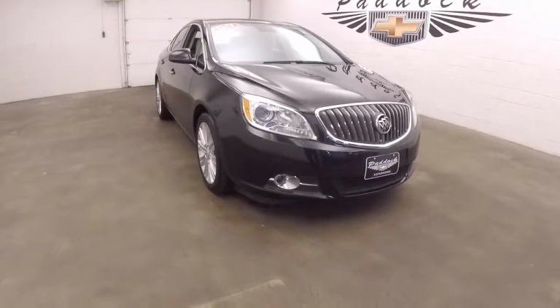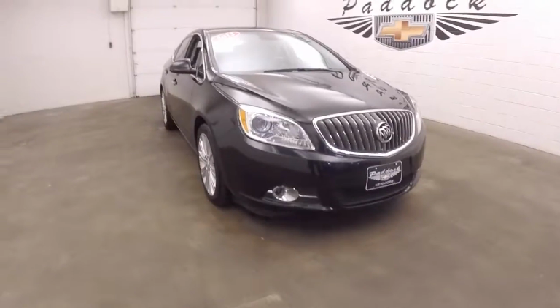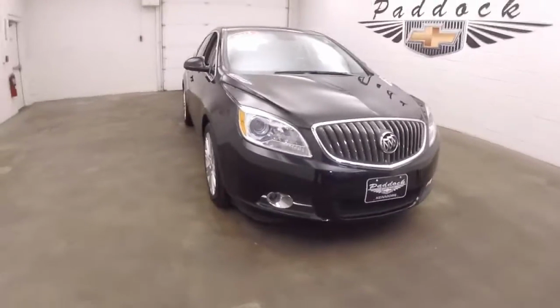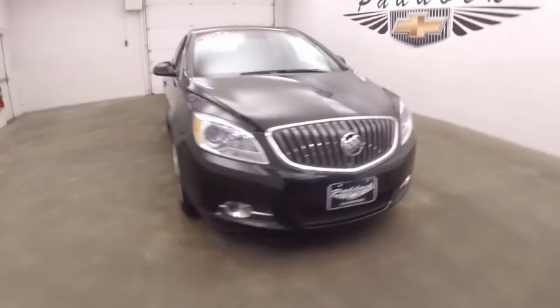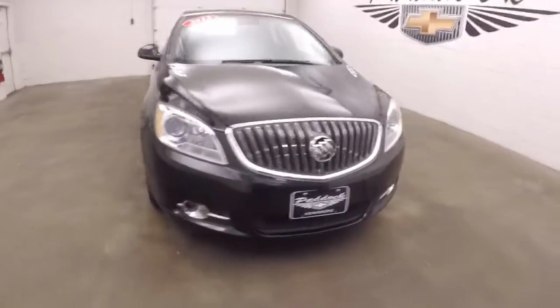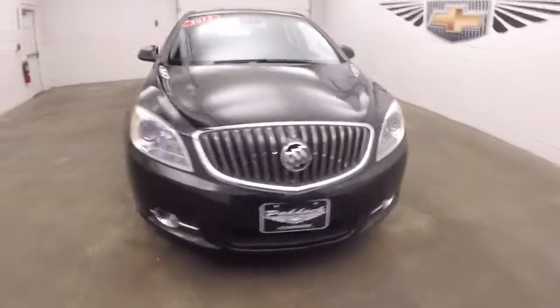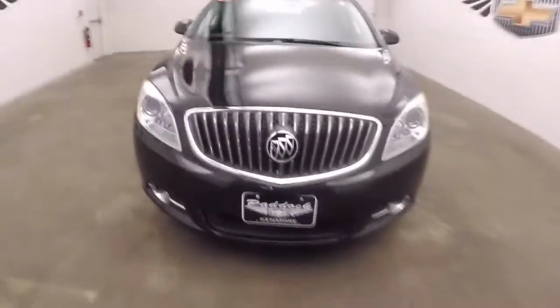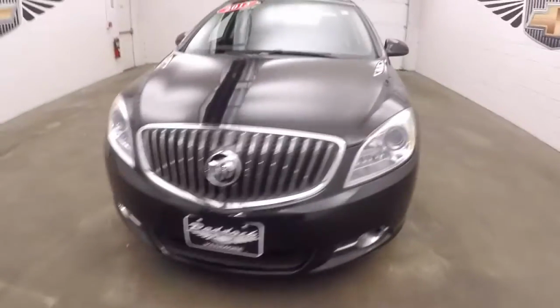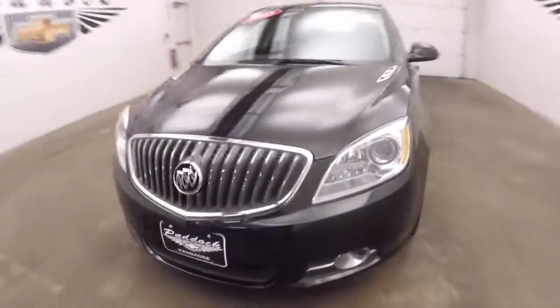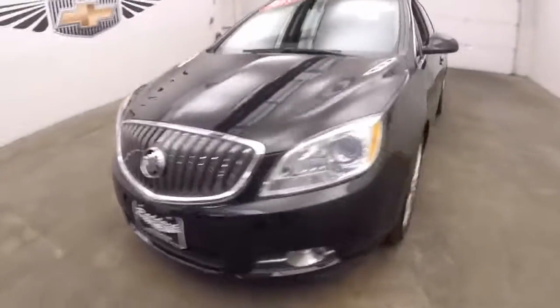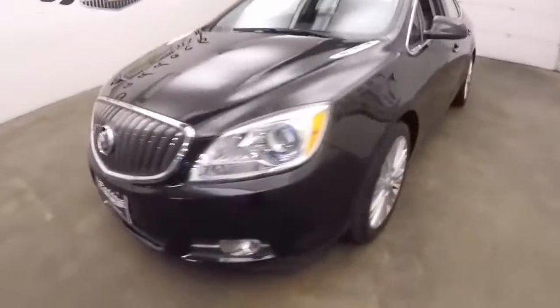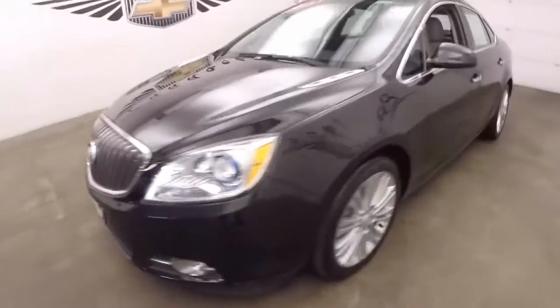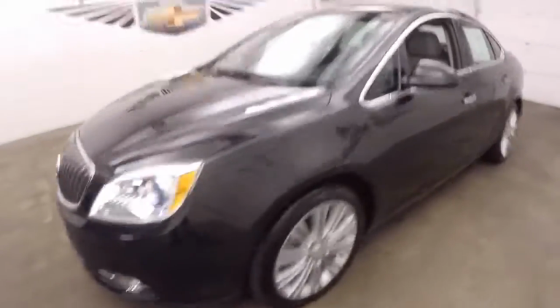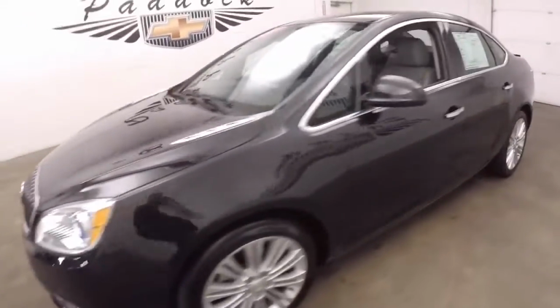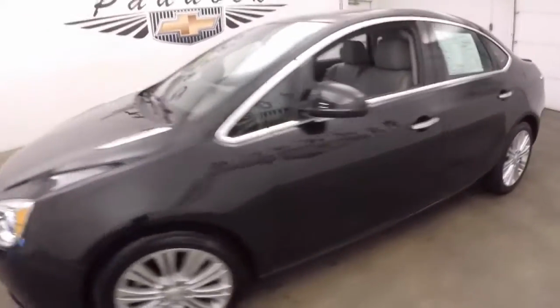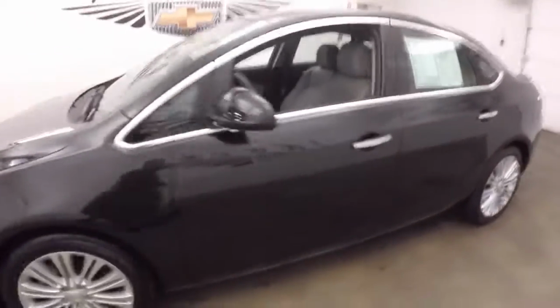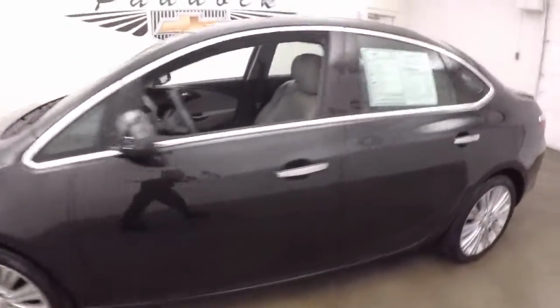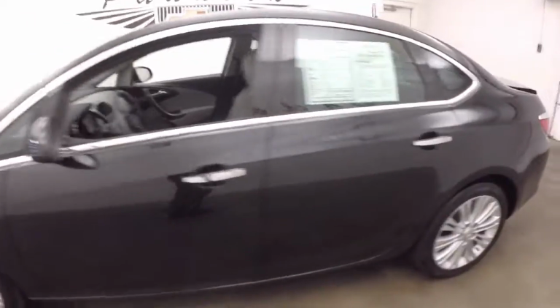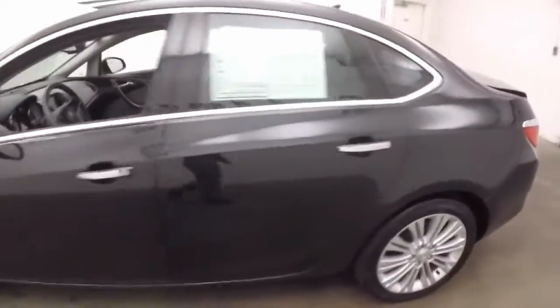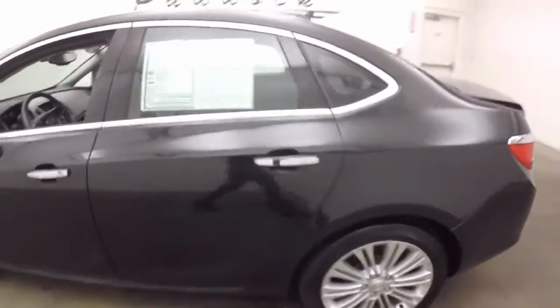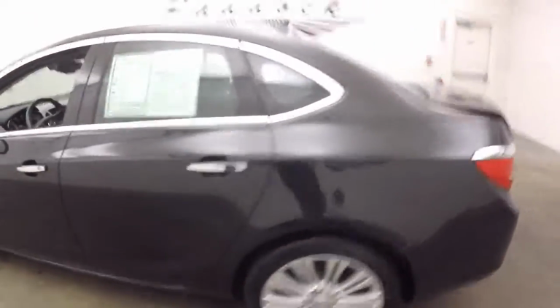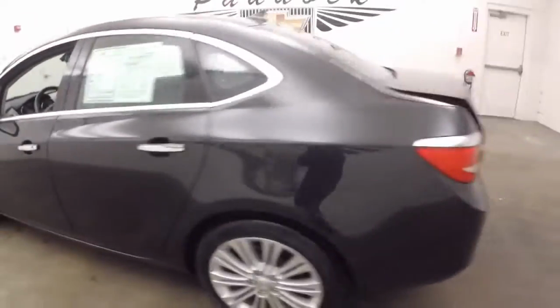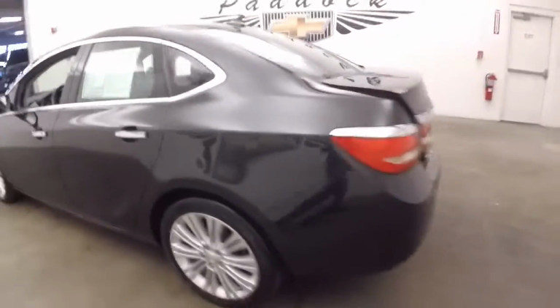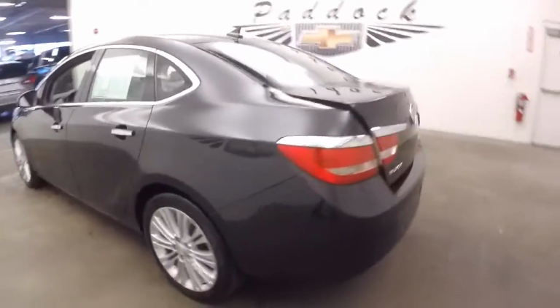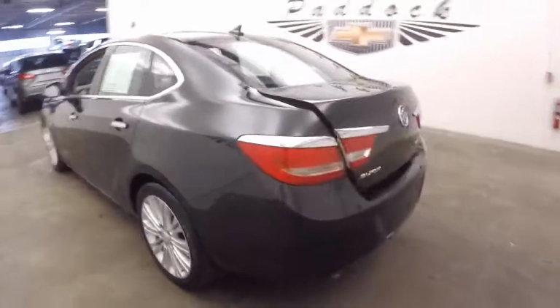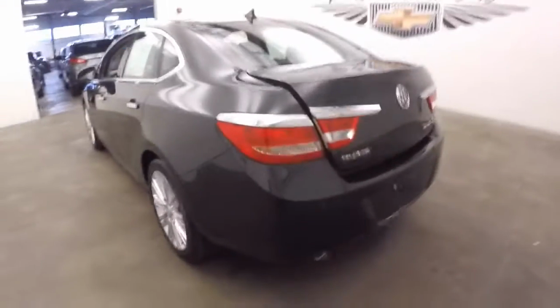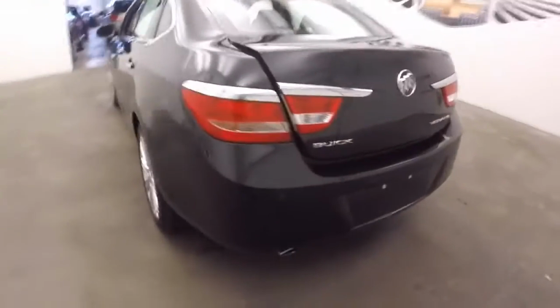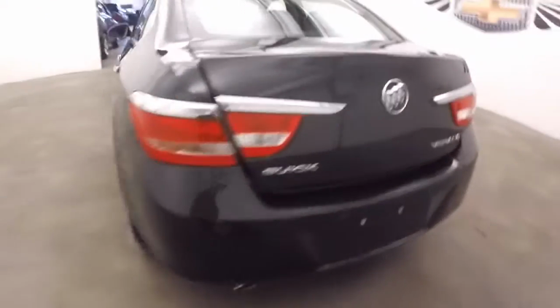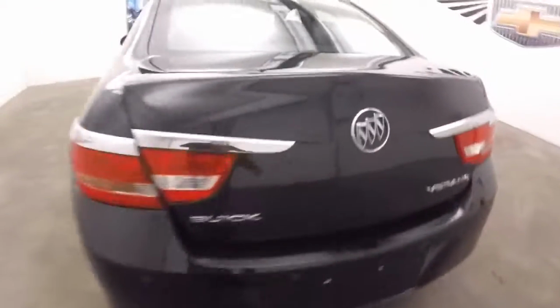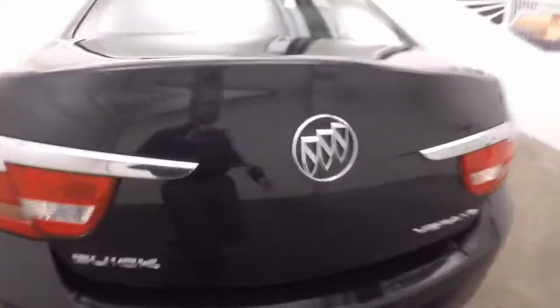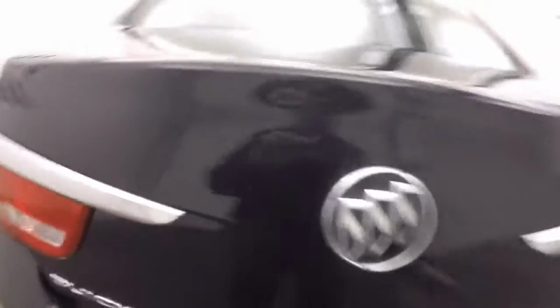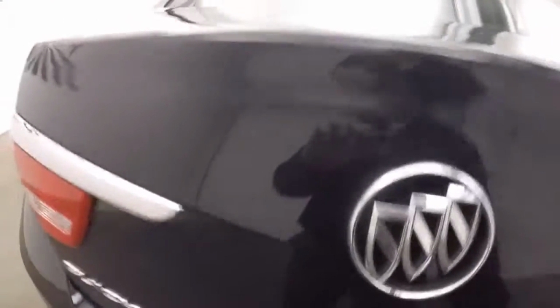Here's a black Buick Verano. We're gonna do a quick walk around from the back of the vehicle to the front of the vehicle, to help you get a better idea of the condition of this Verano.